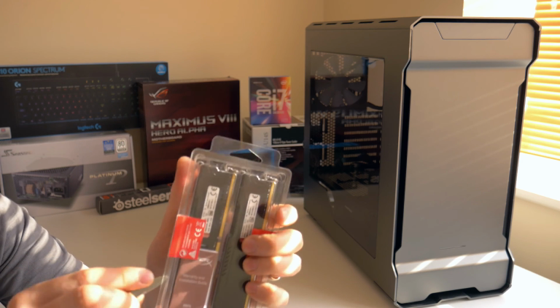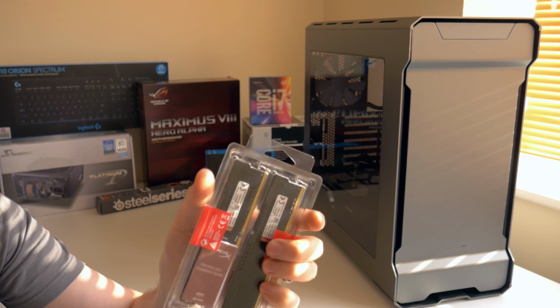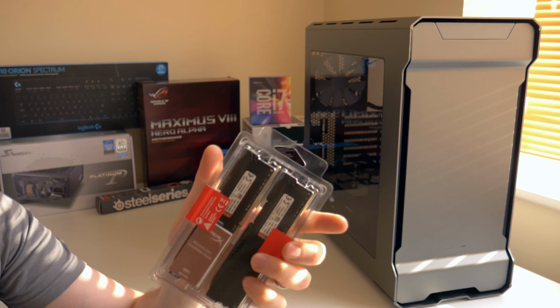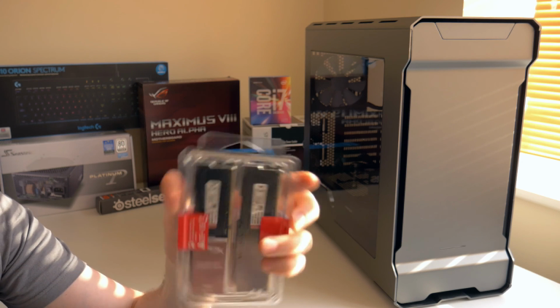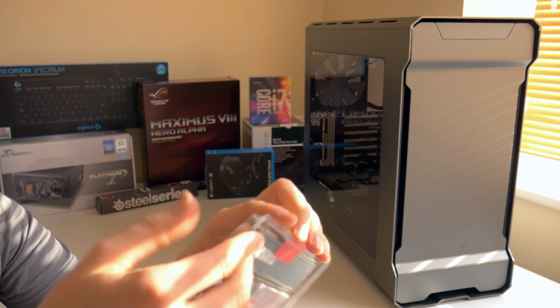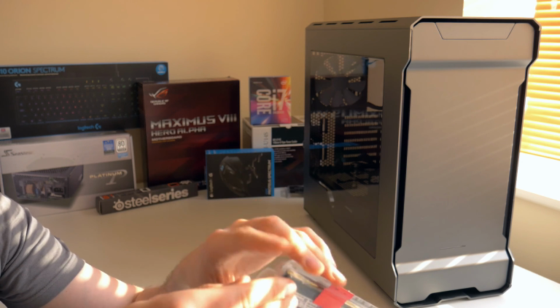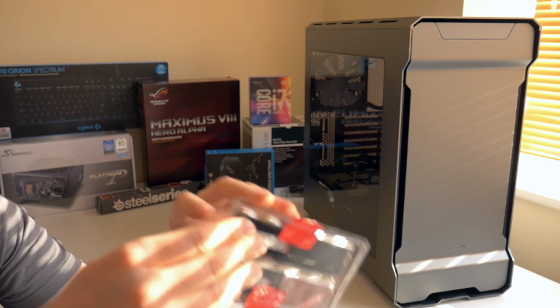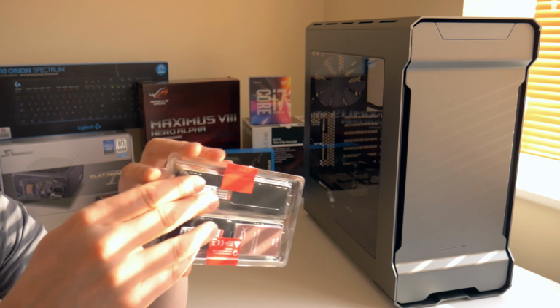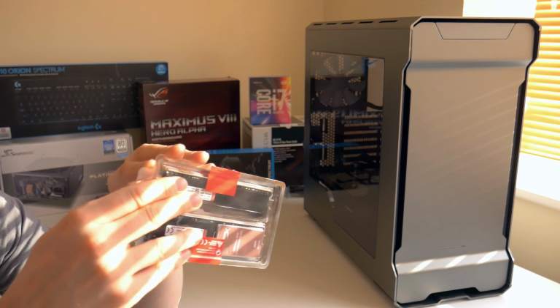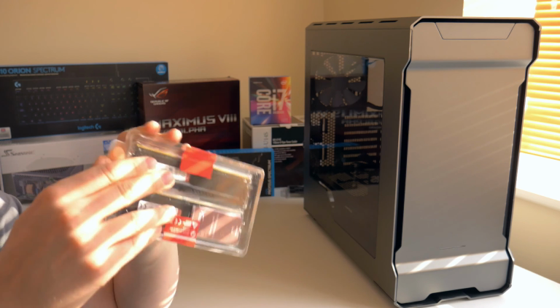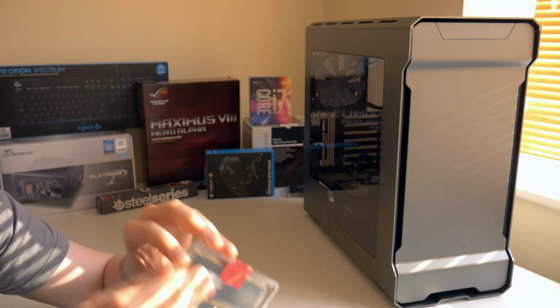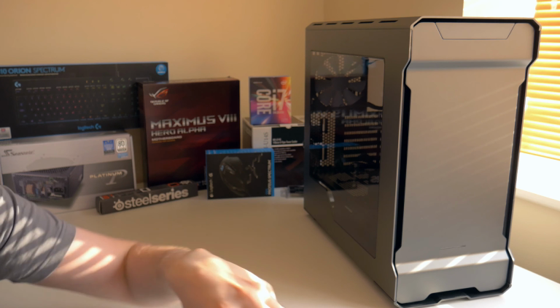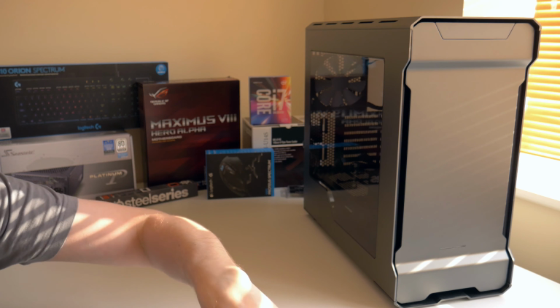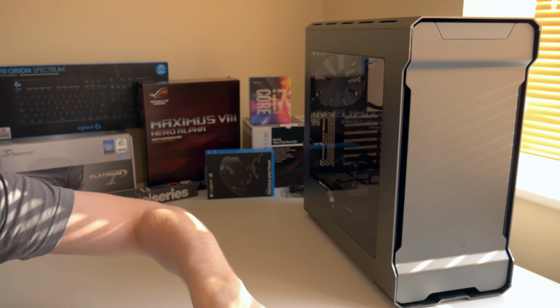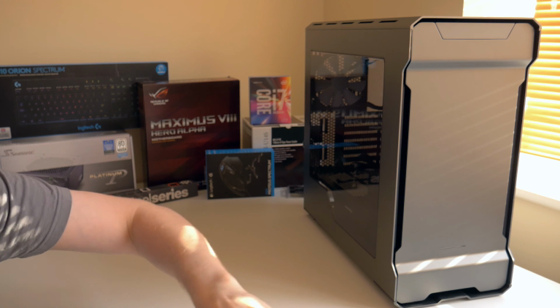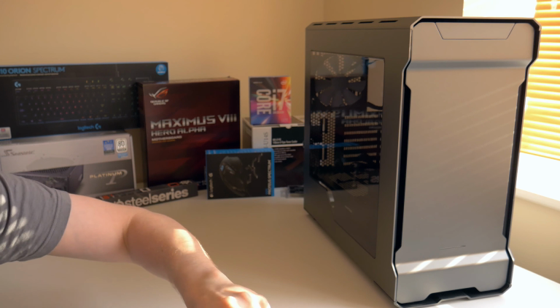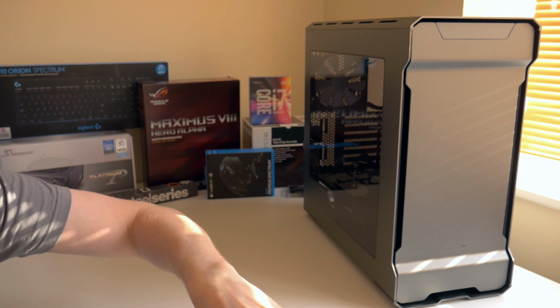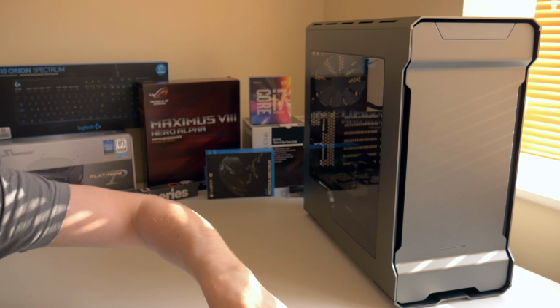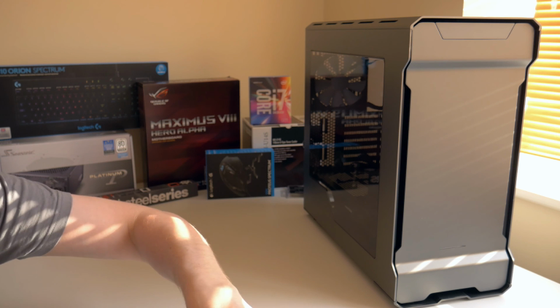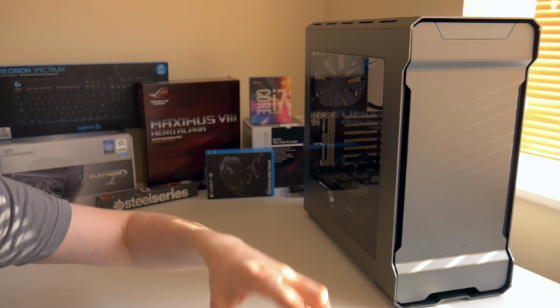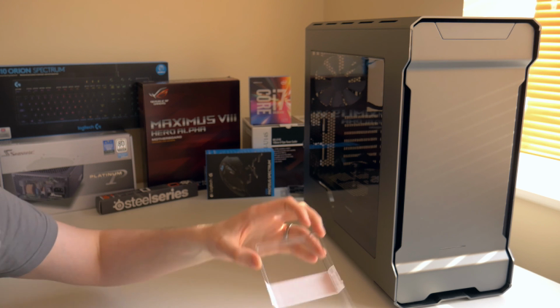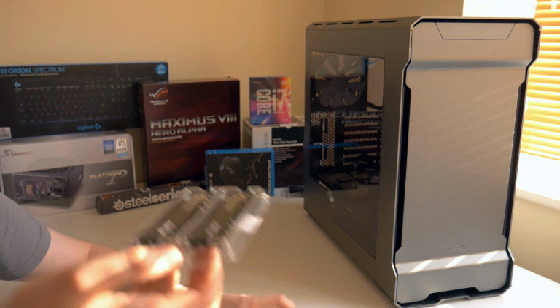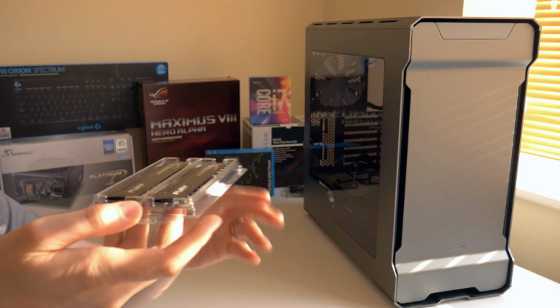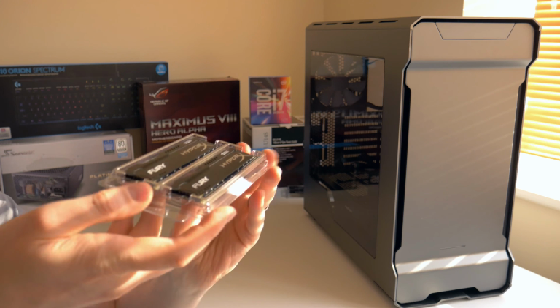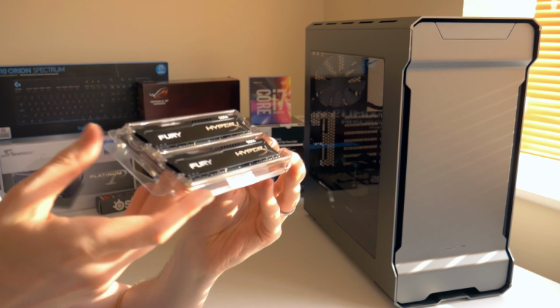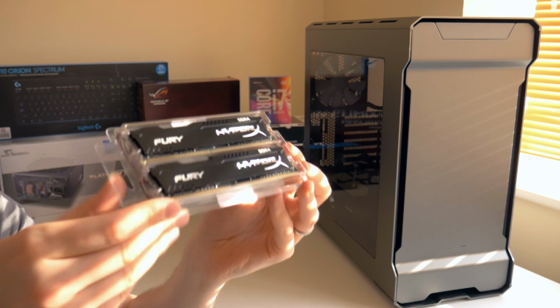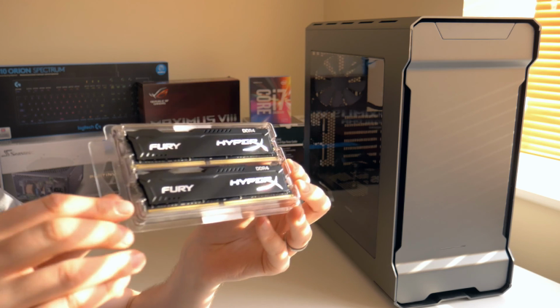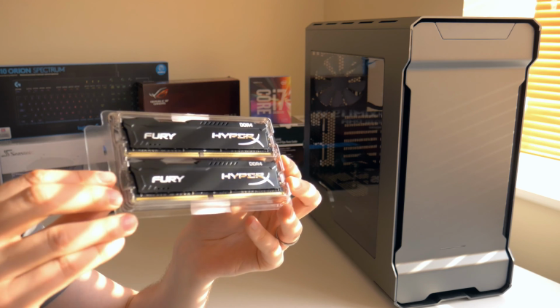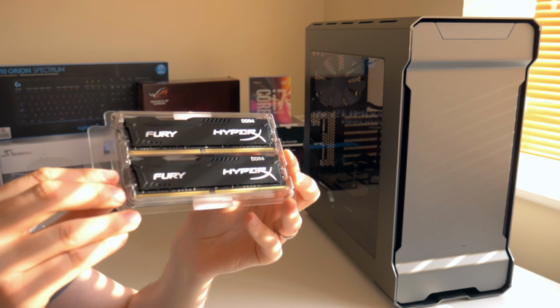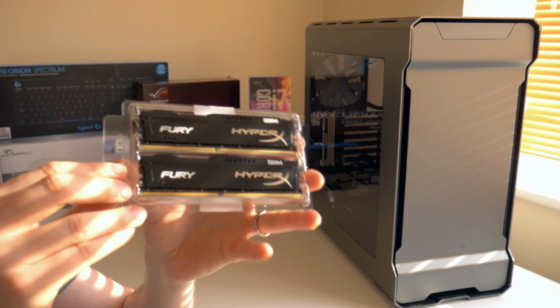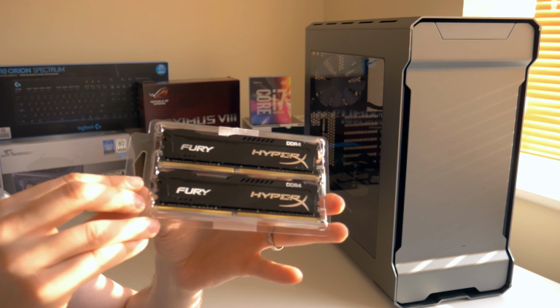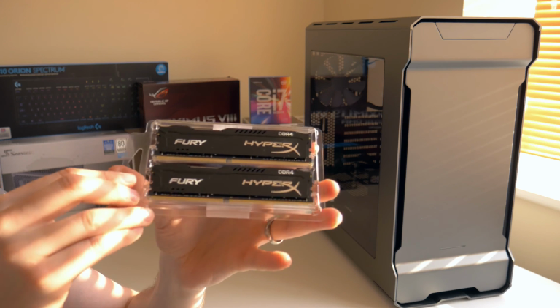I actually like Kingston packaging because they don't make it too complicated to open their packaging, and after opening you can actually use it to store your memory as well.